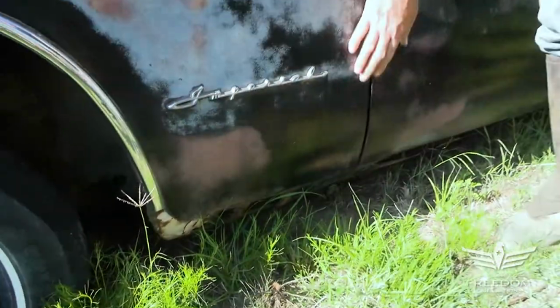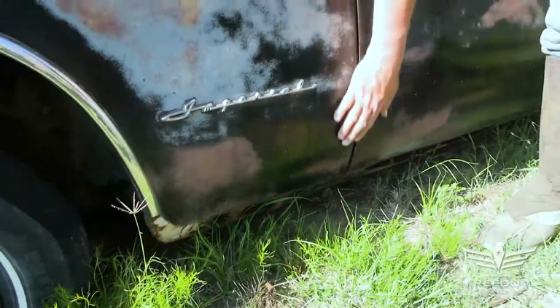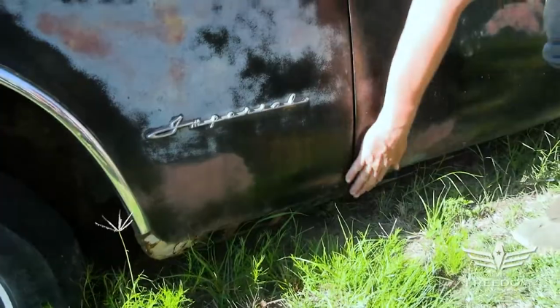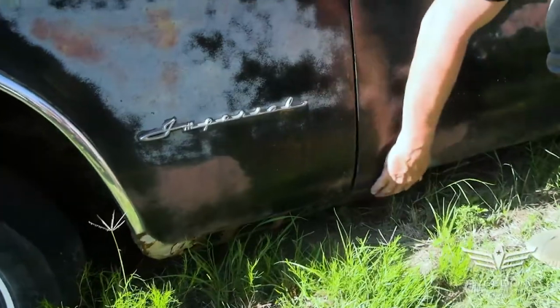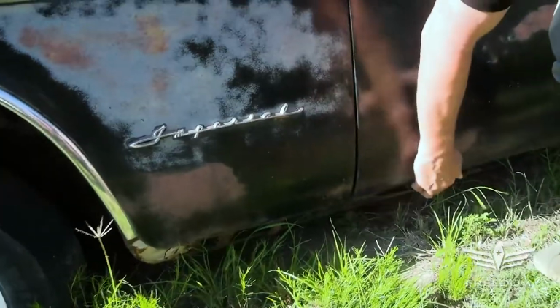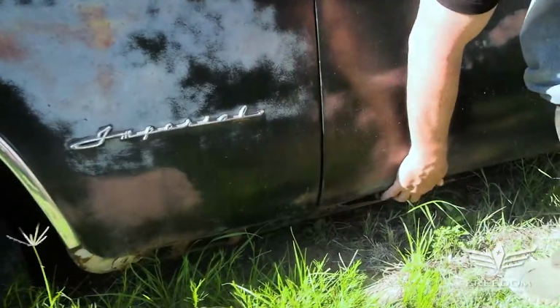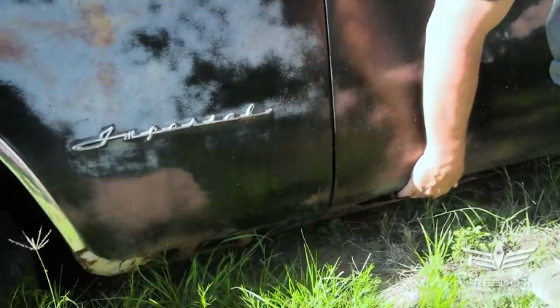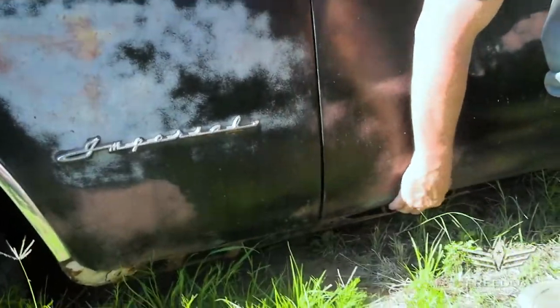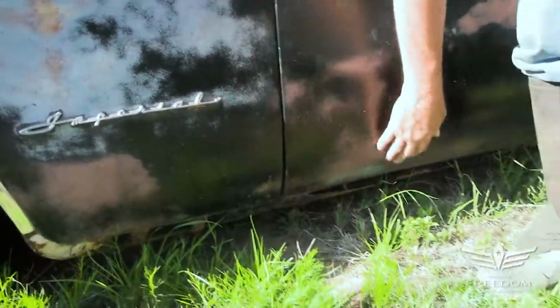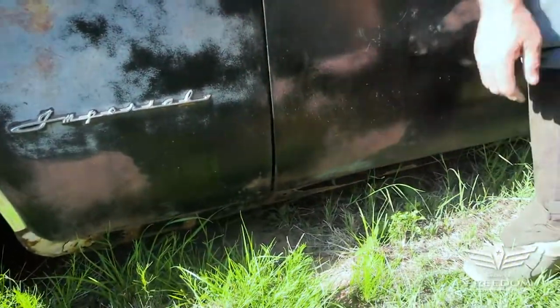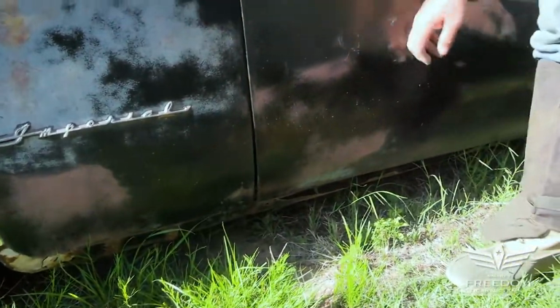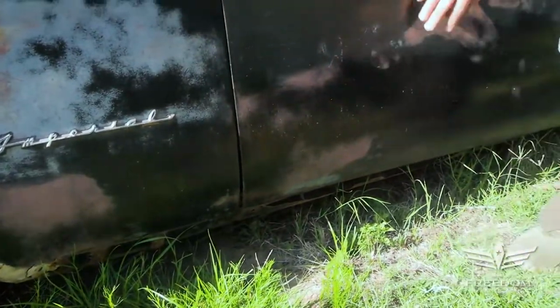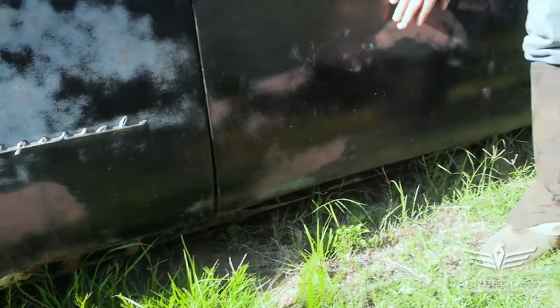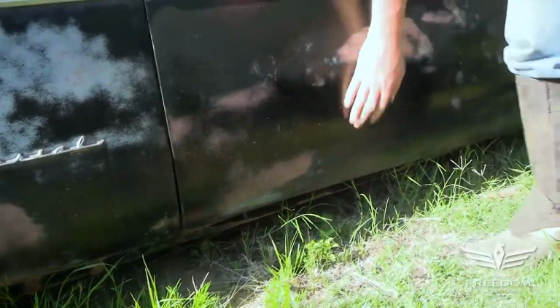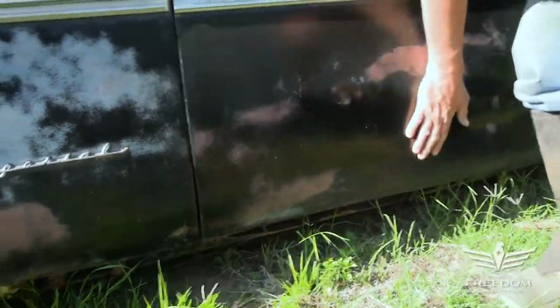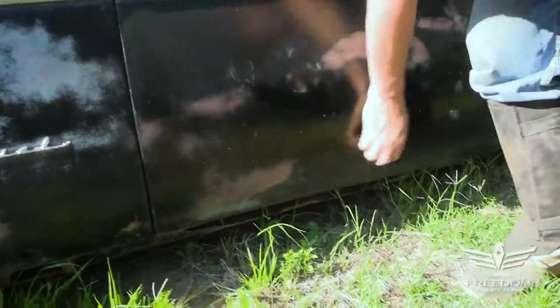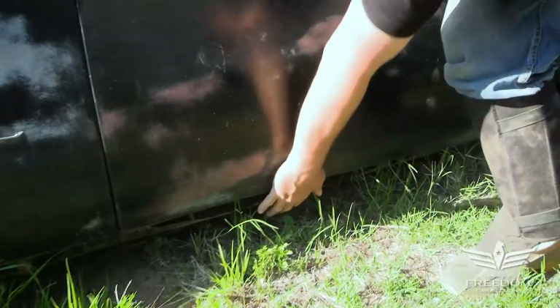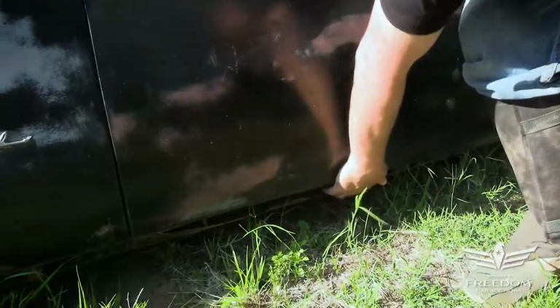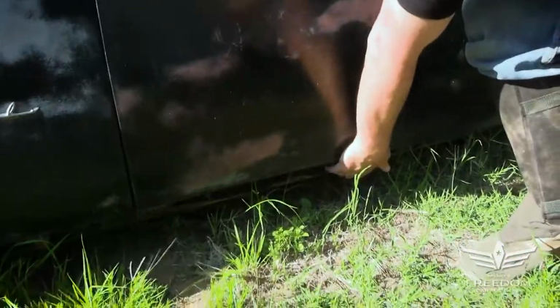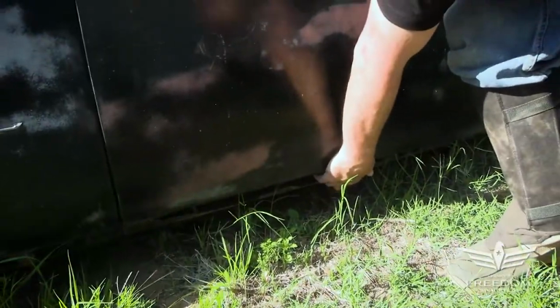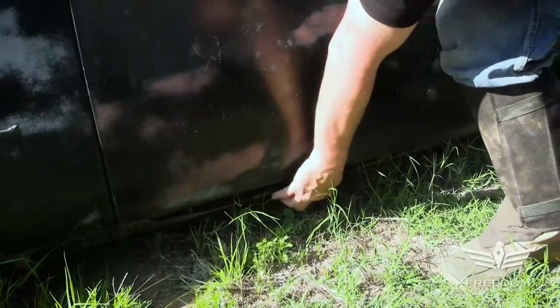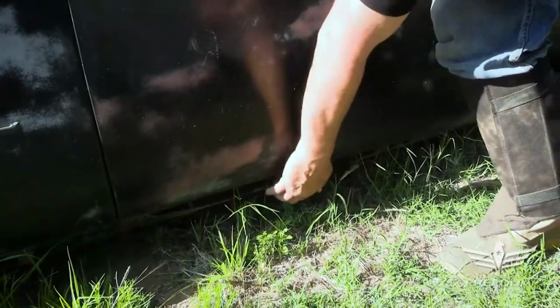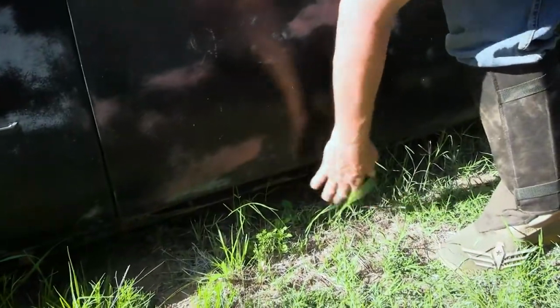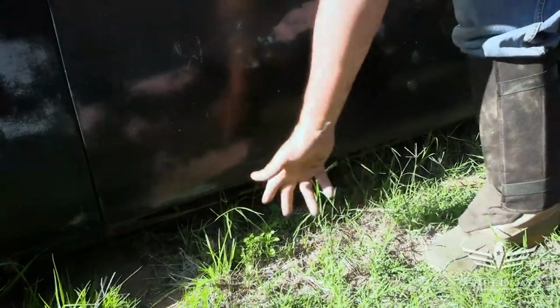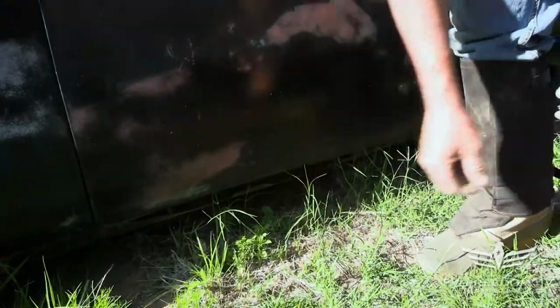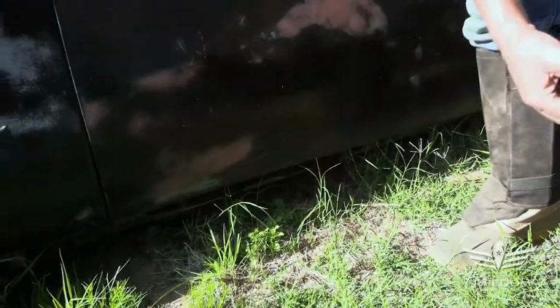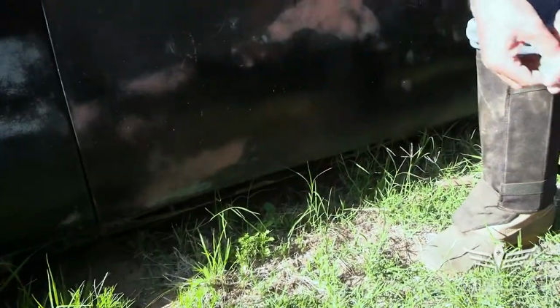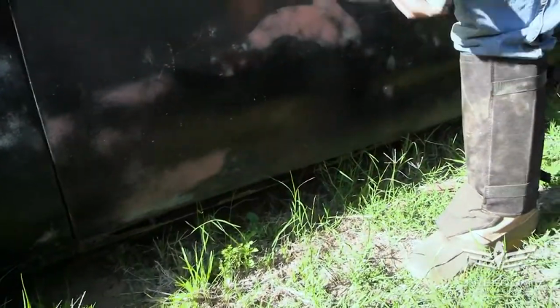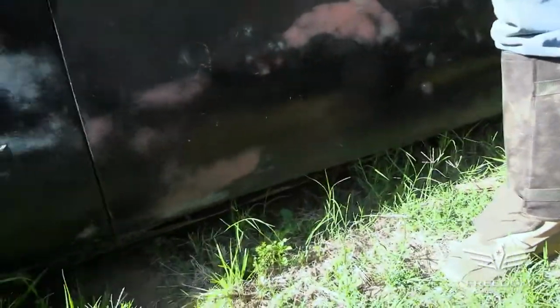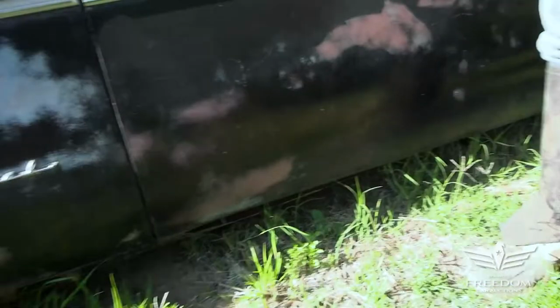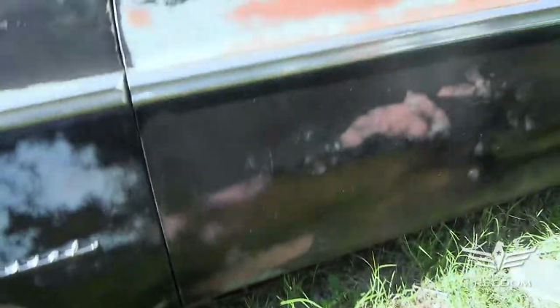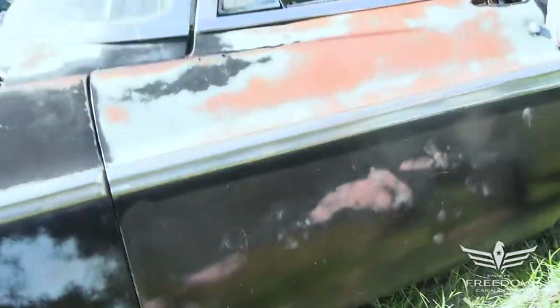Down into the rockers — I've got some holes here, which is not that uncommon on these 50s Mopars. The rocker is pretty well rotten, but that said, you can get those patch panels without too much trouble.